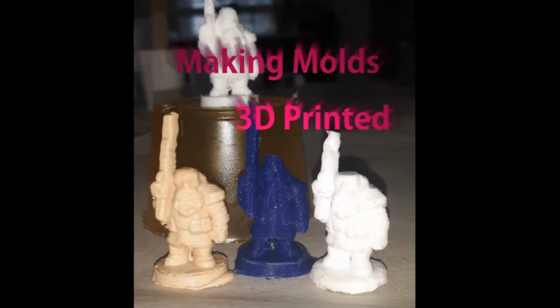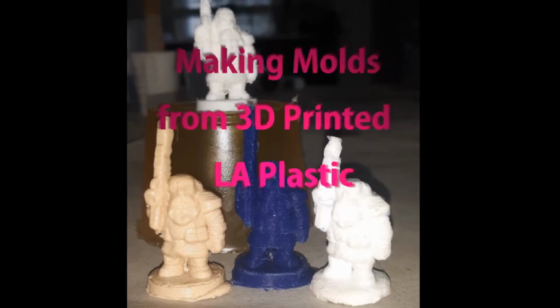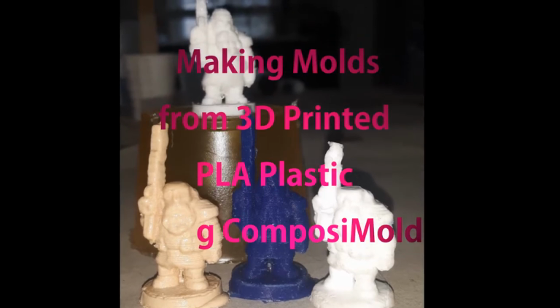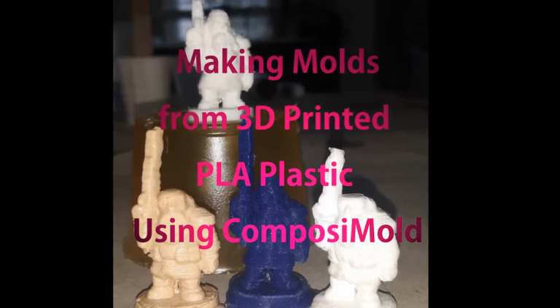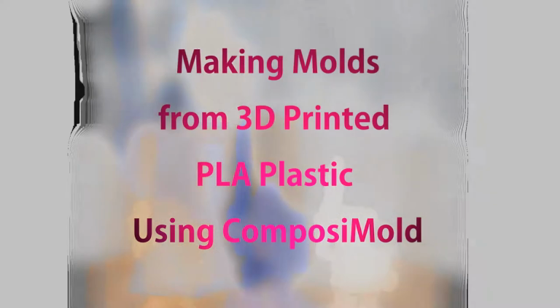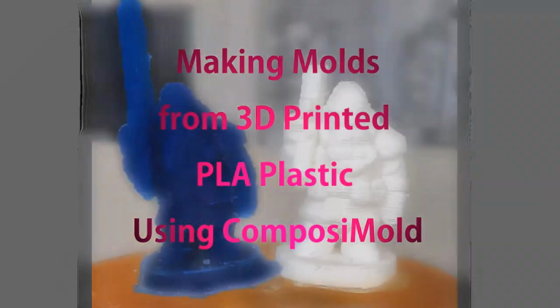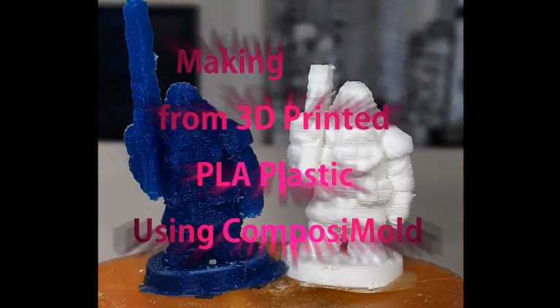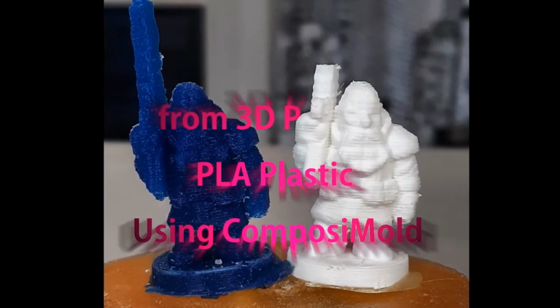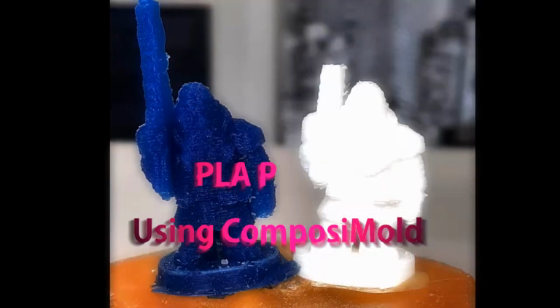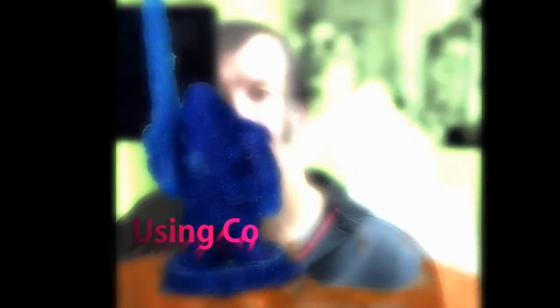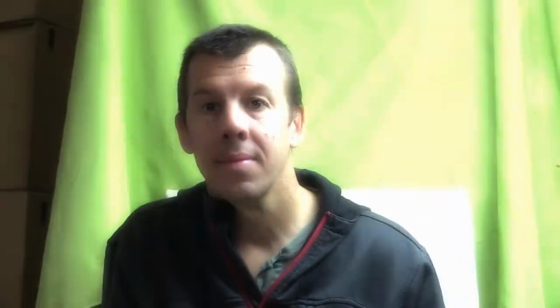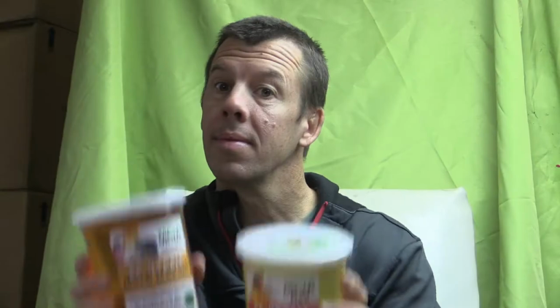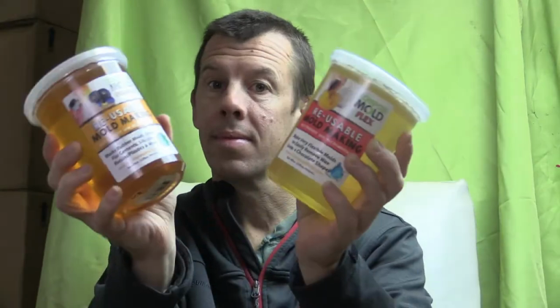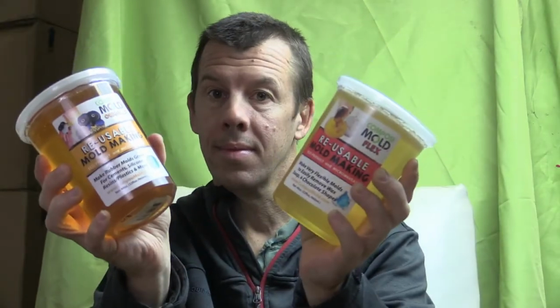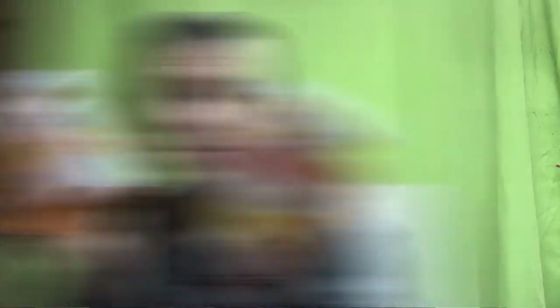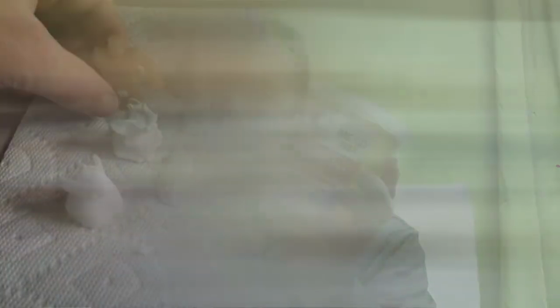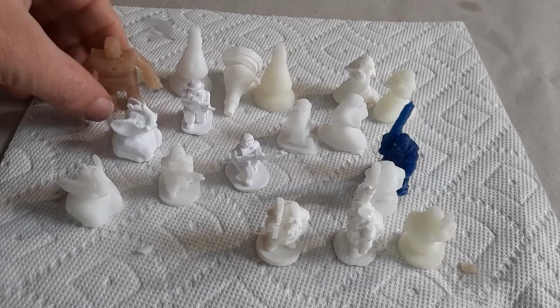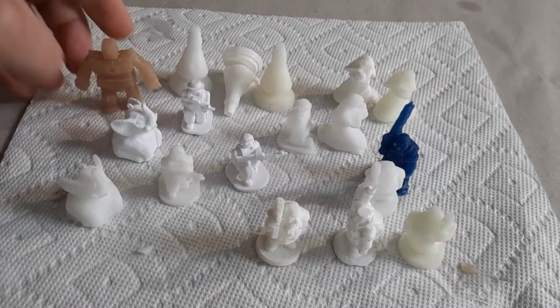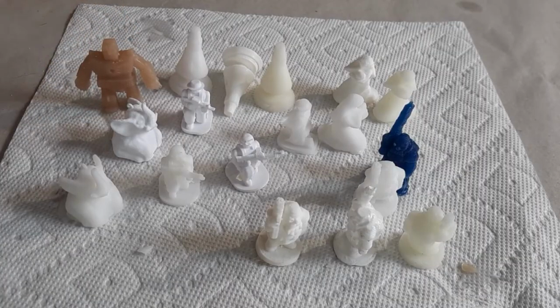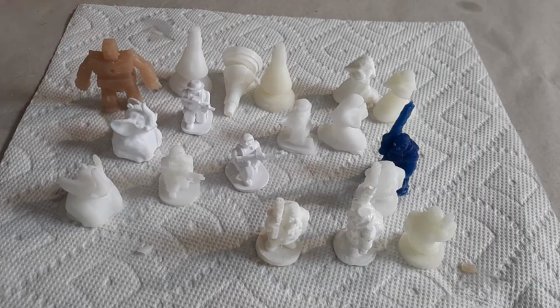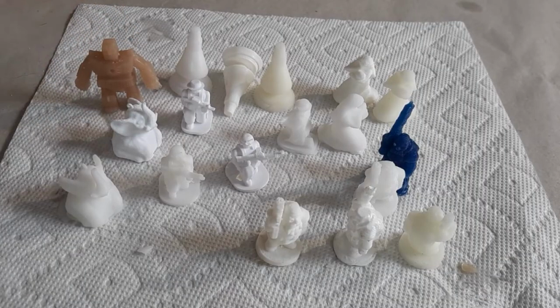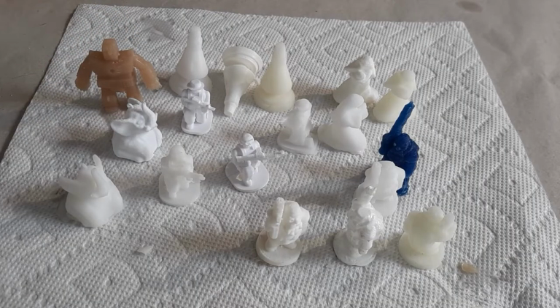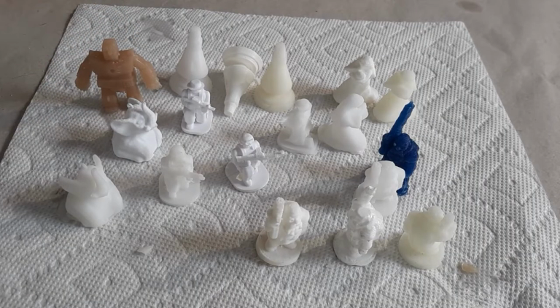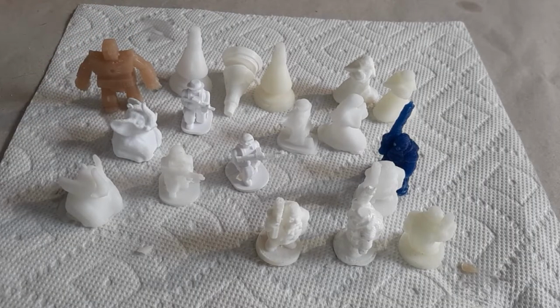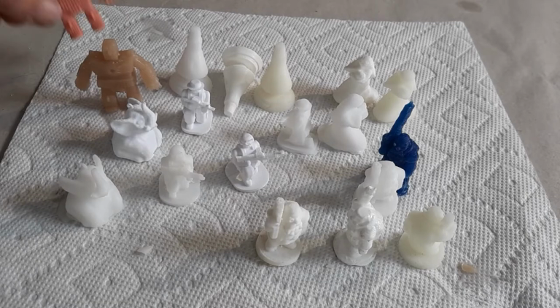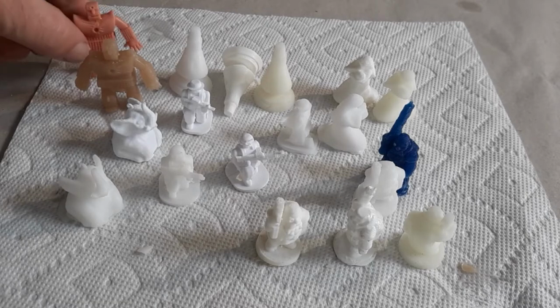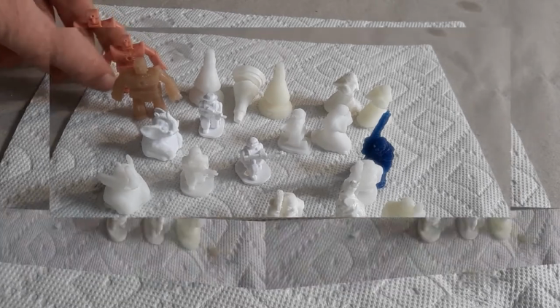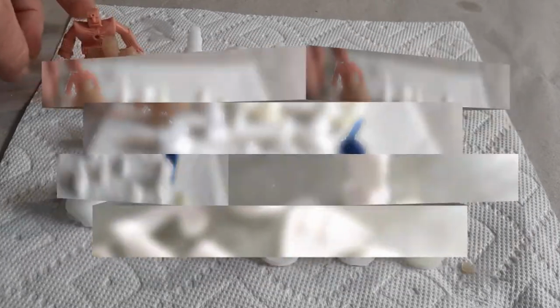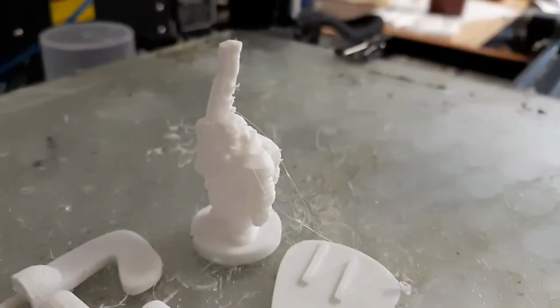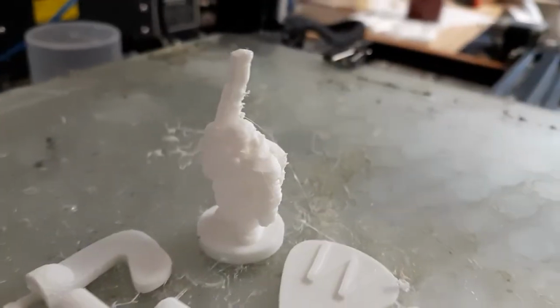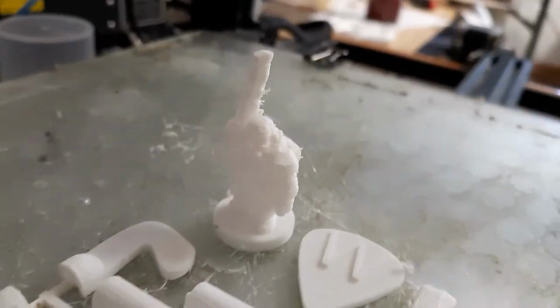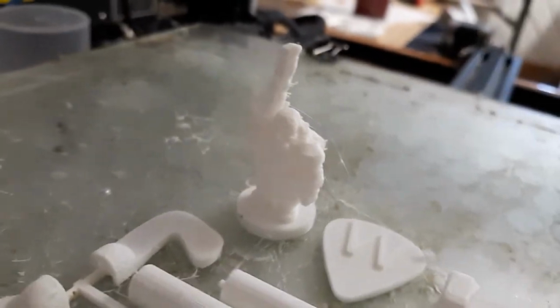Hello everyone and welcome. We're going to talk about making molds with 3D printed parts using Composimold, a remeltable and reusable mold making material that lets you make lots and lots of molds with the same mold making material and make lots and lots of different shapes anytime you want.